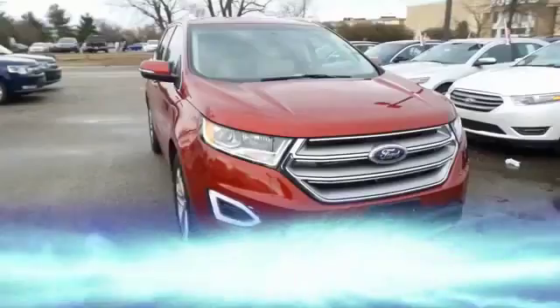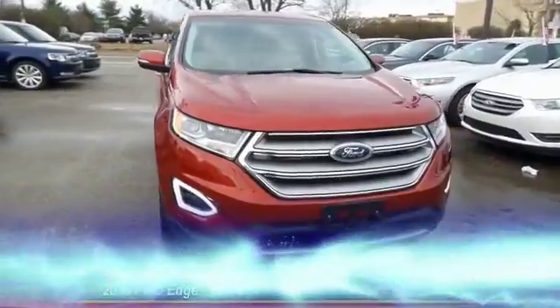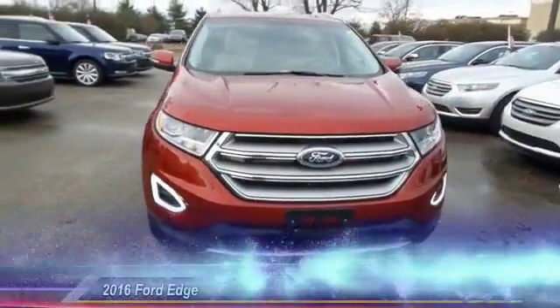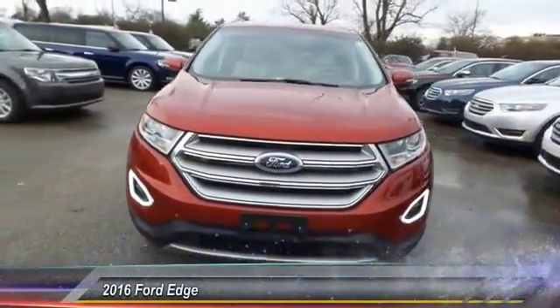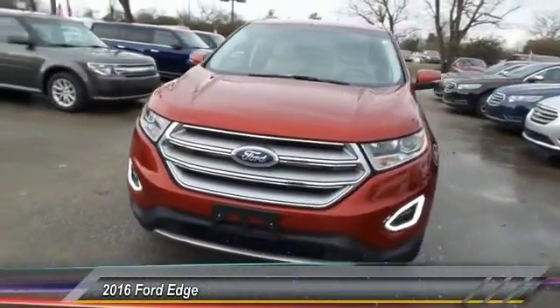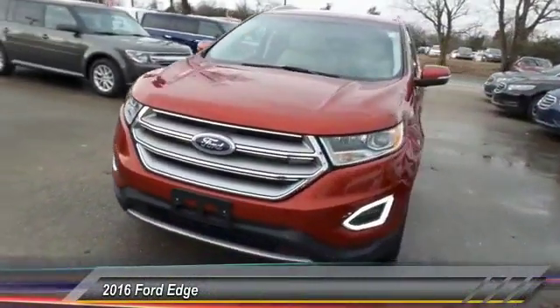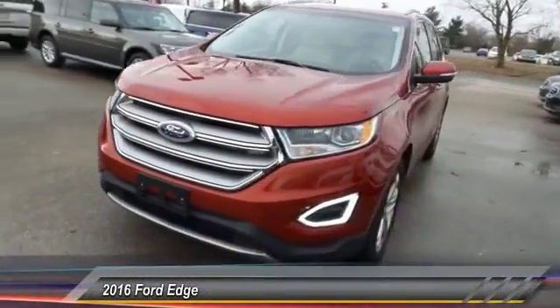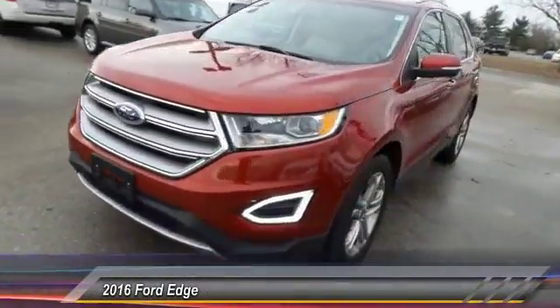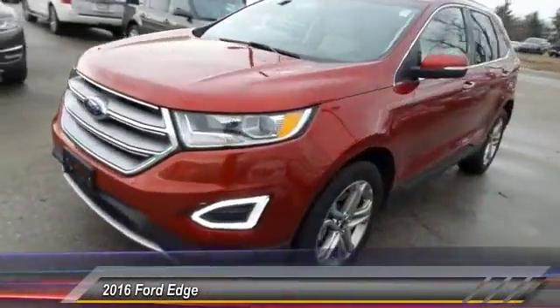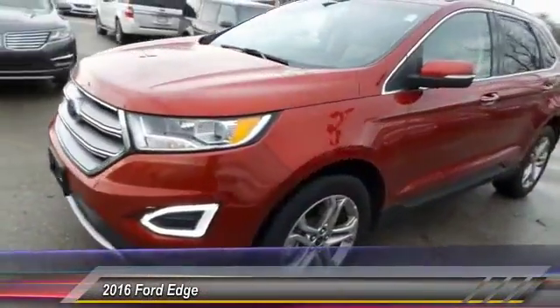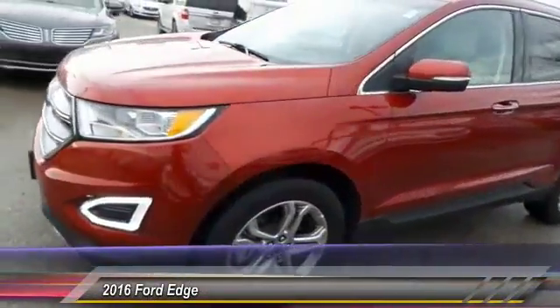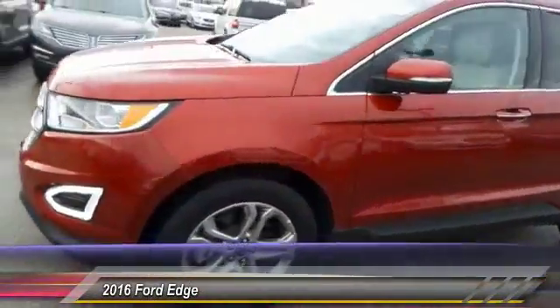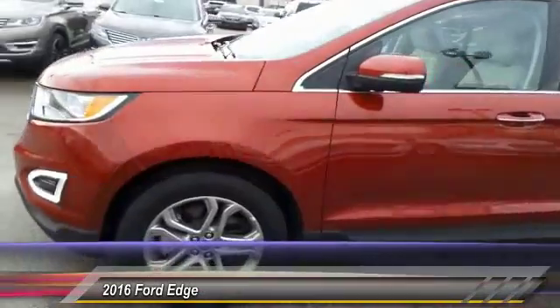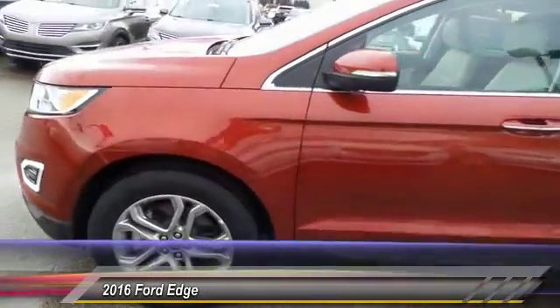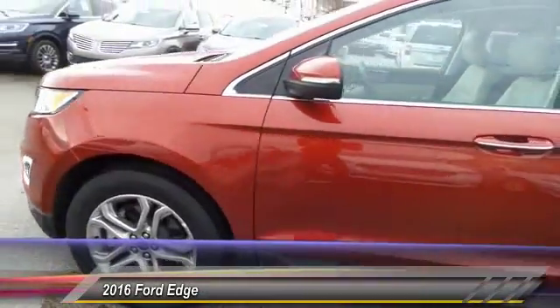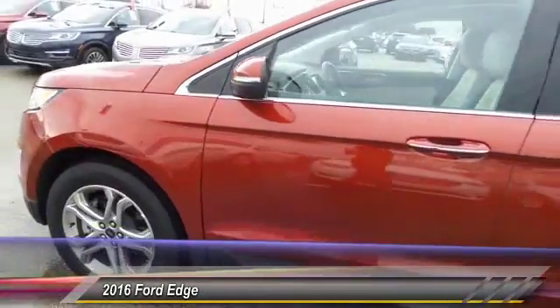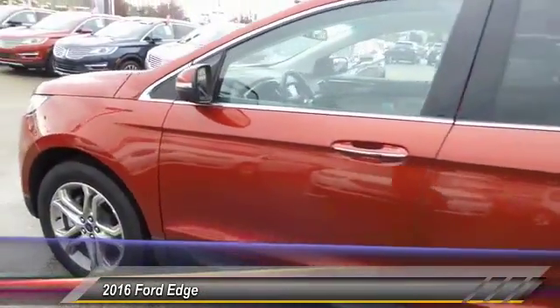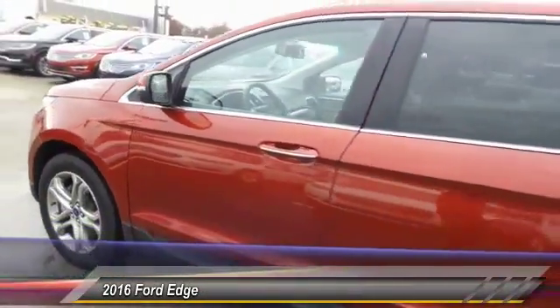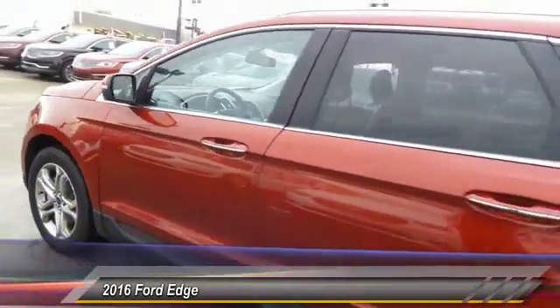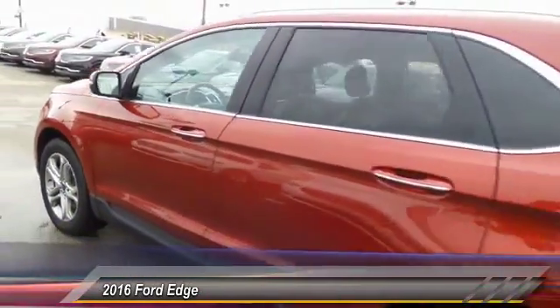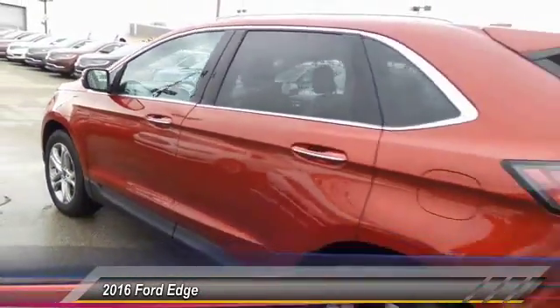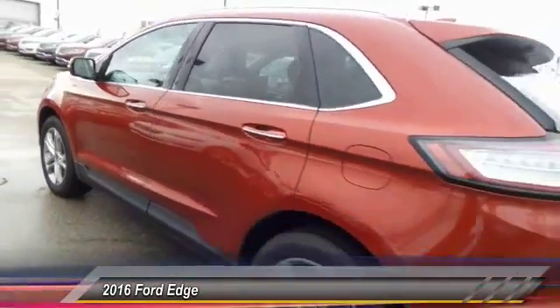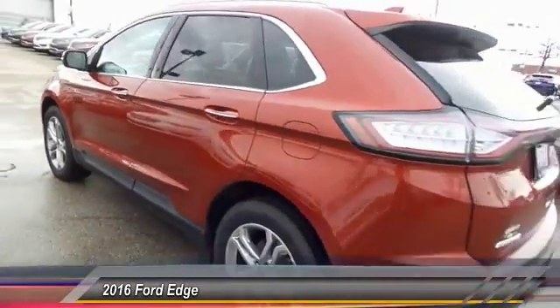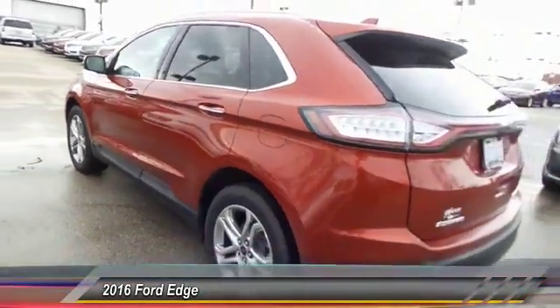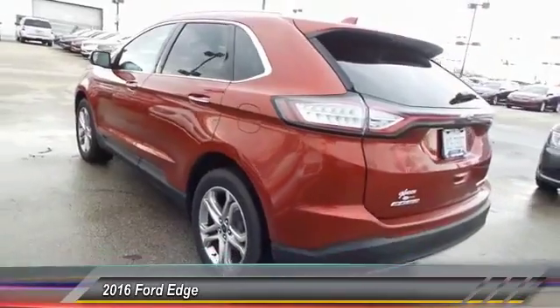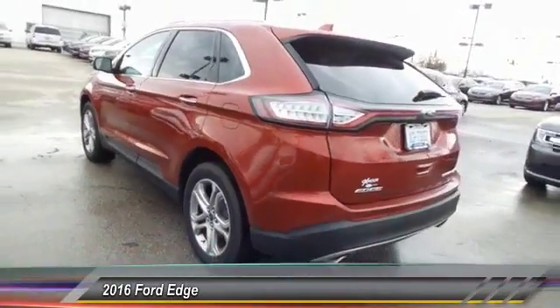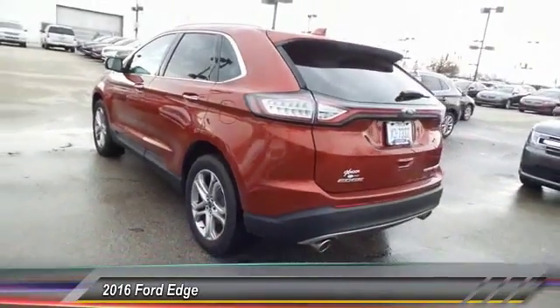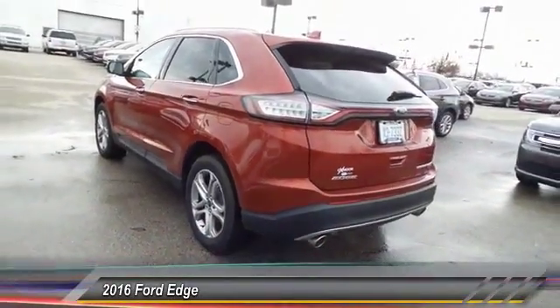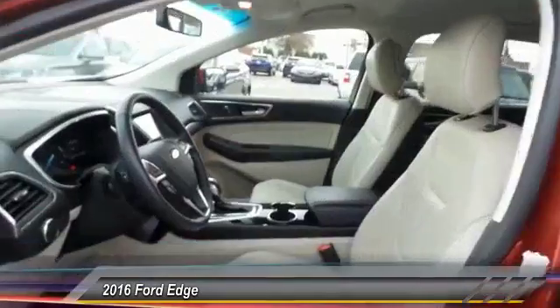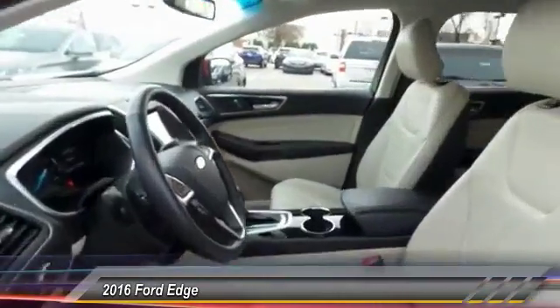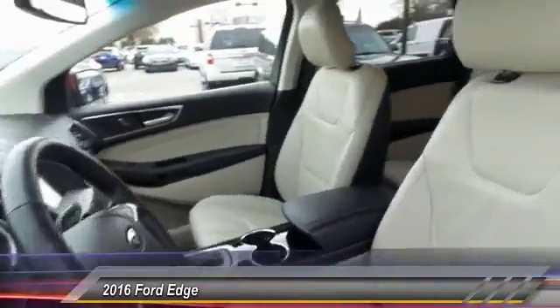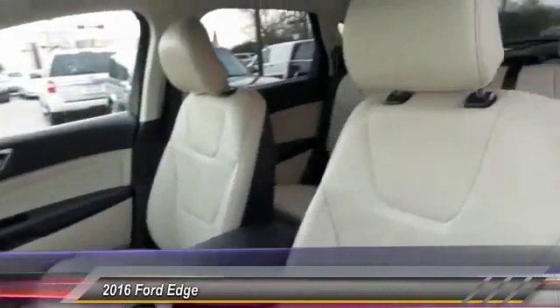The 2016 Ford Edge thrills with more power and miles per gallon. Either way, you're in for an exhilarating experience with Ford Edge. And it's priced below $35,000.